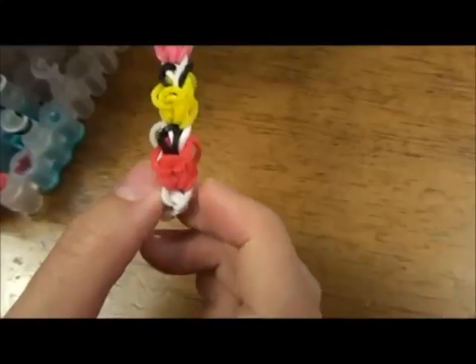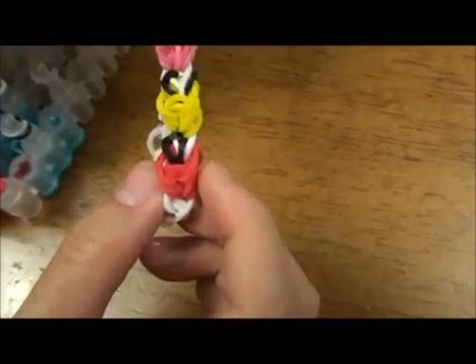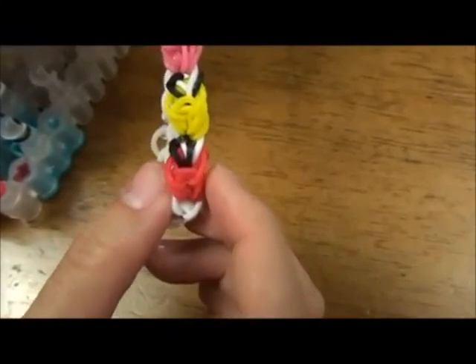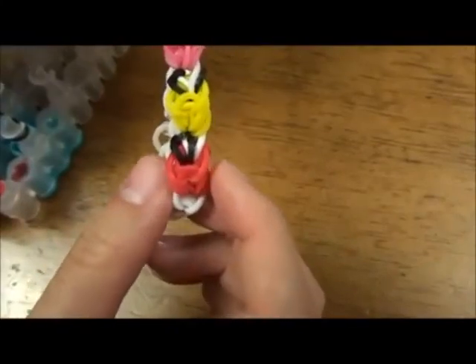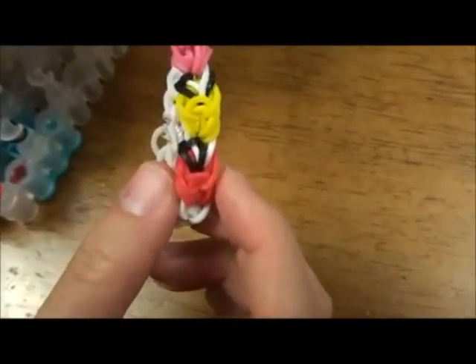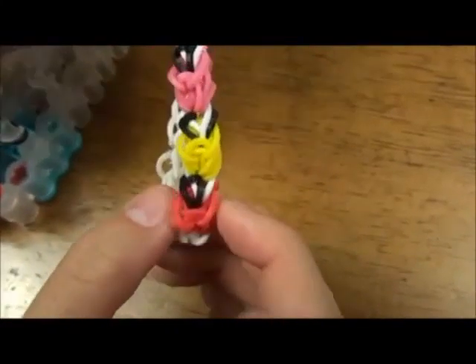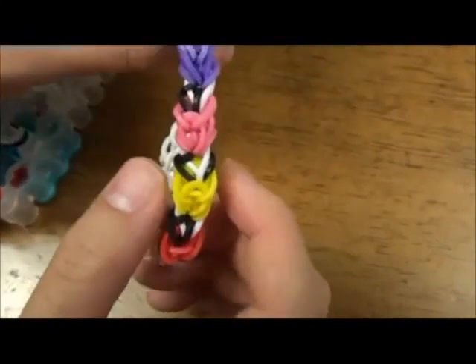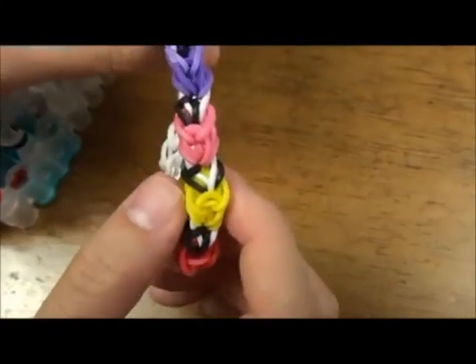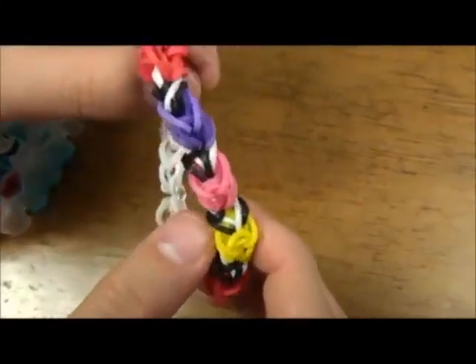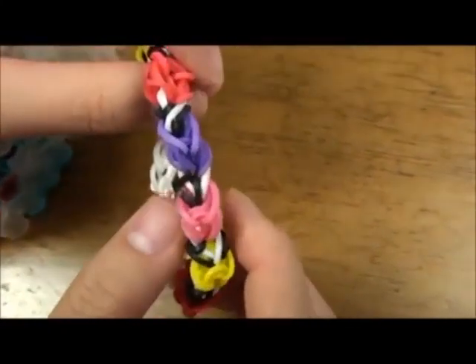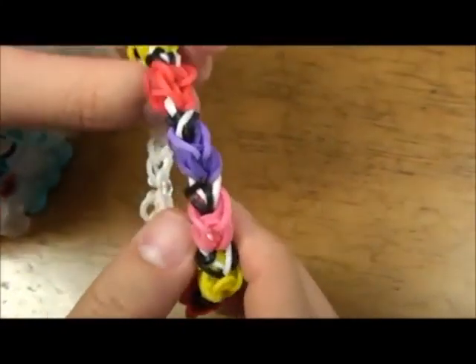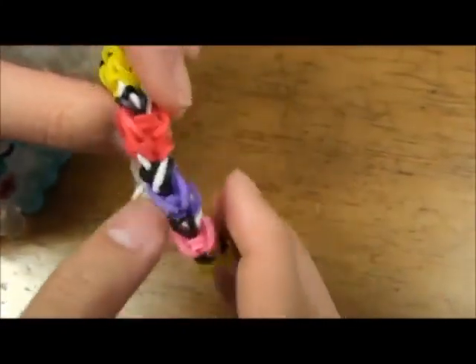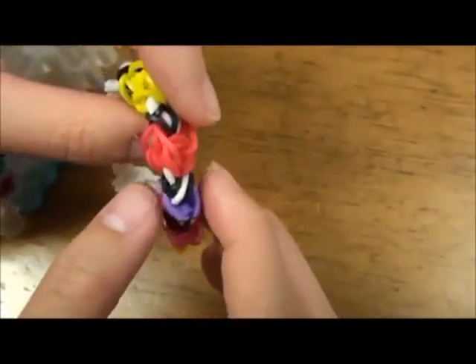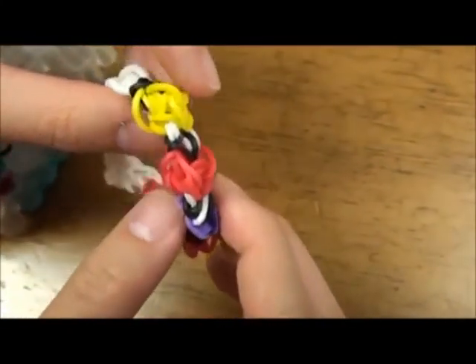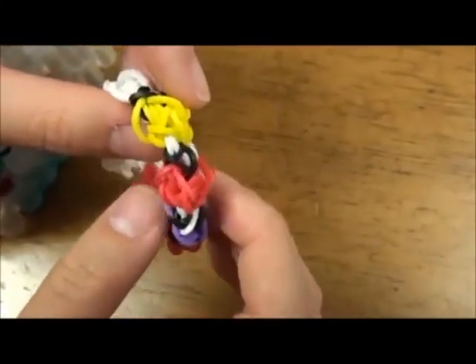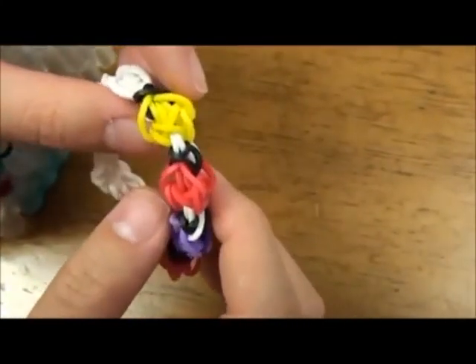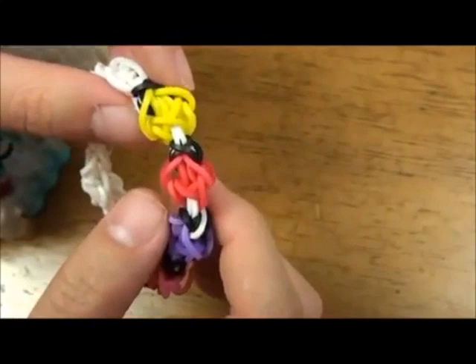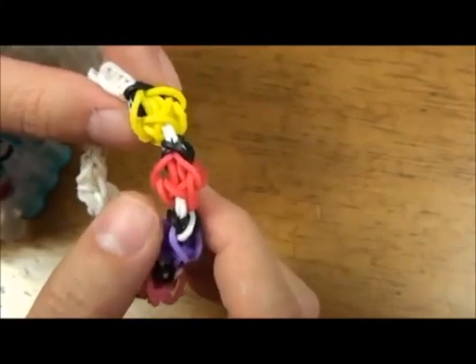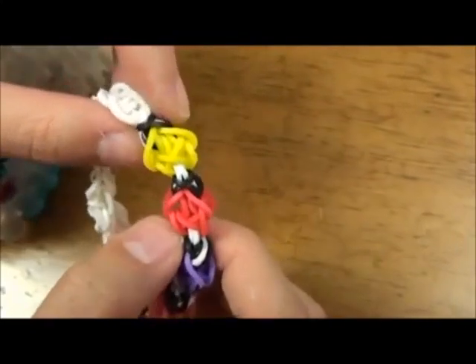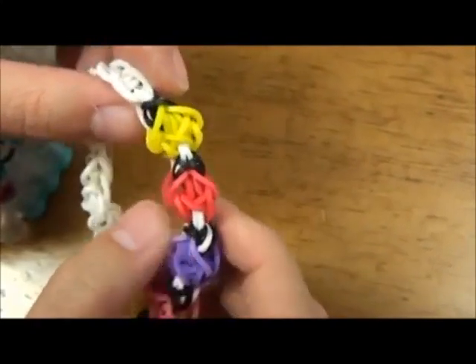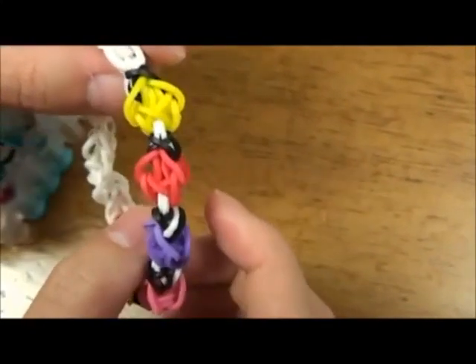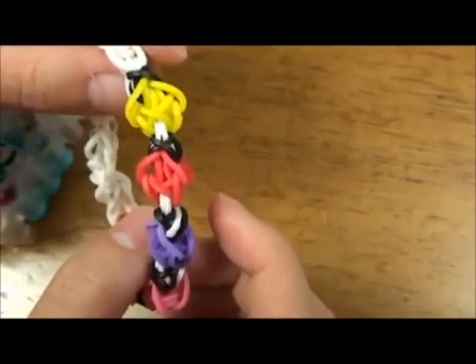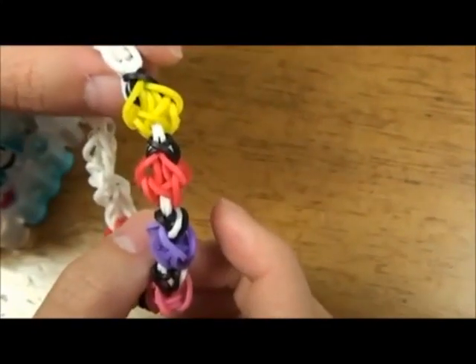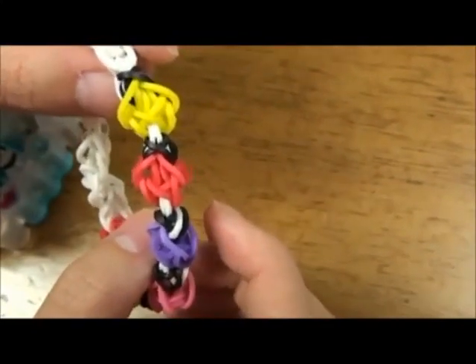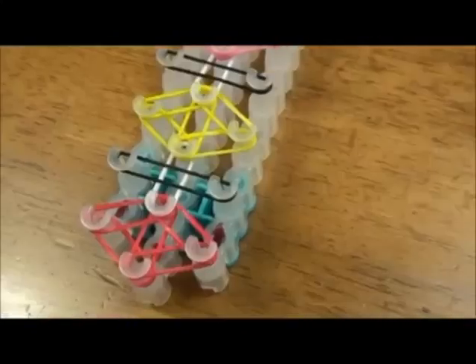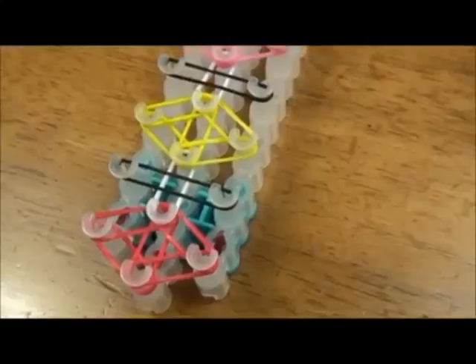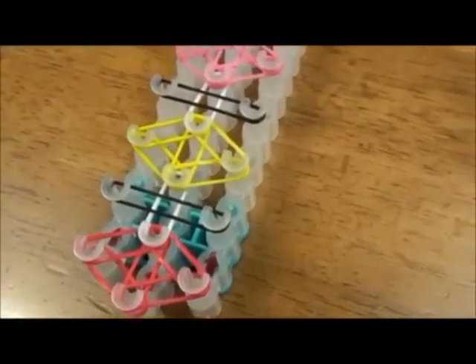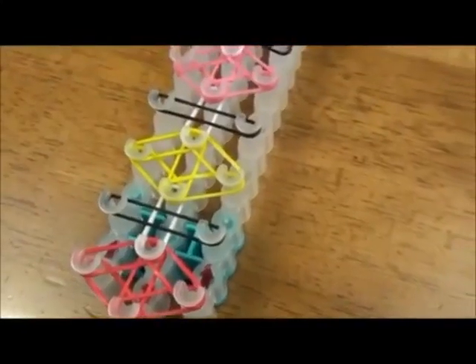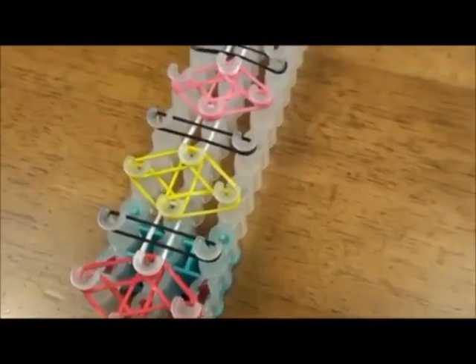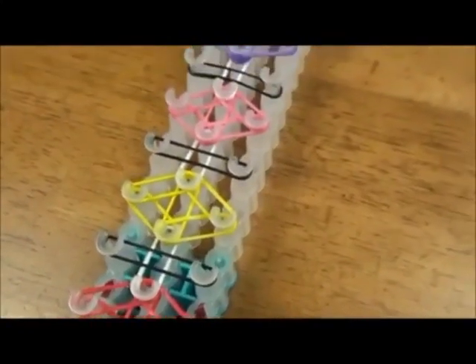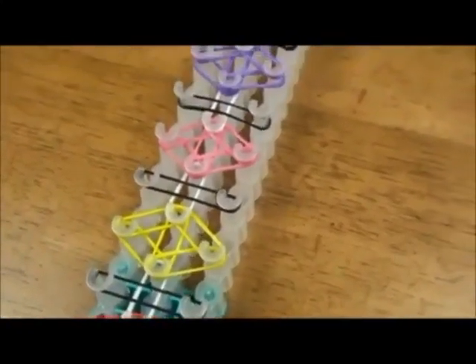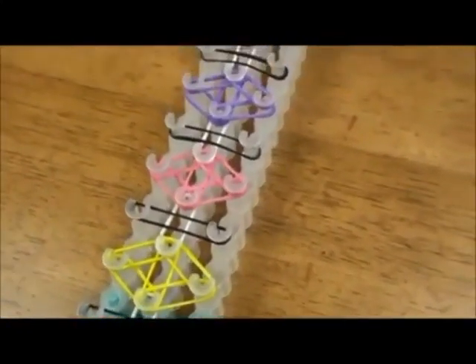We will alternate the colors from red, yellow, pink, purple, then red and yellow again. This is how it should look like when it's done.